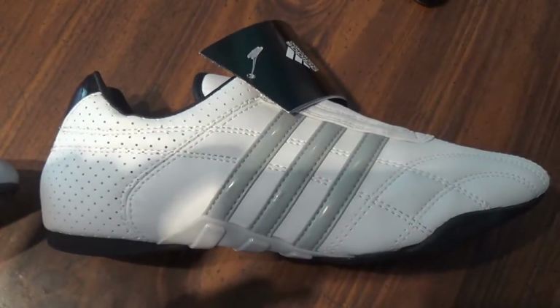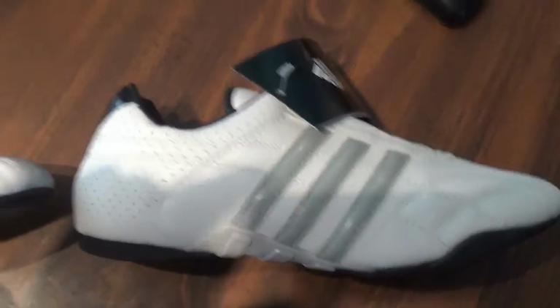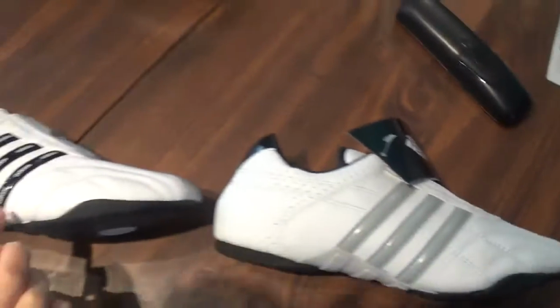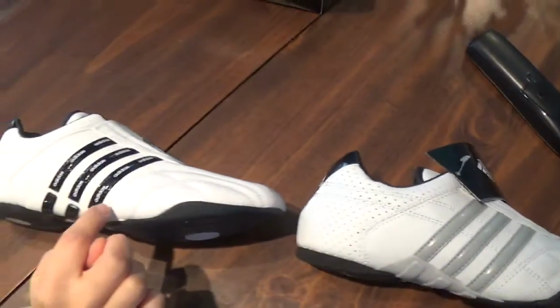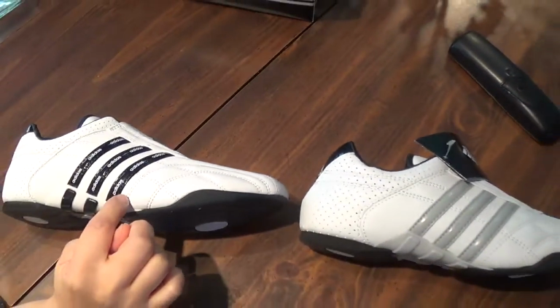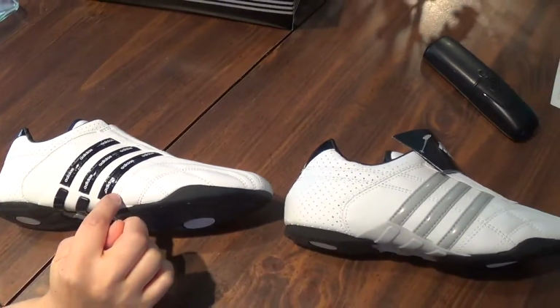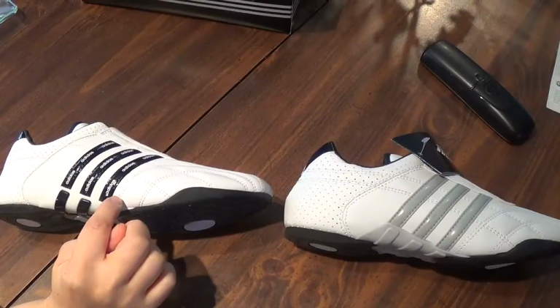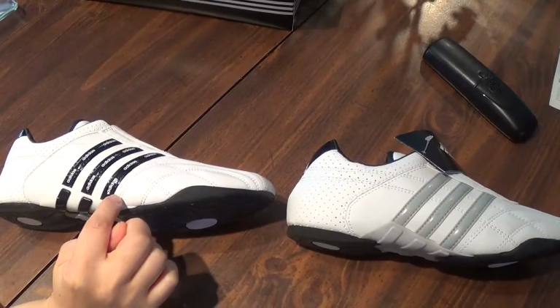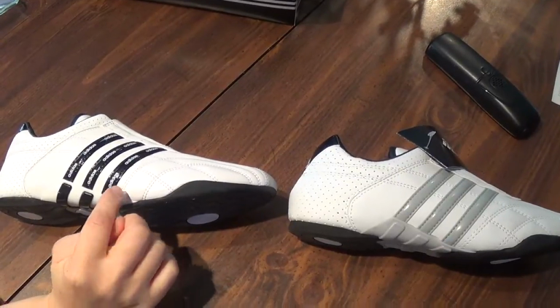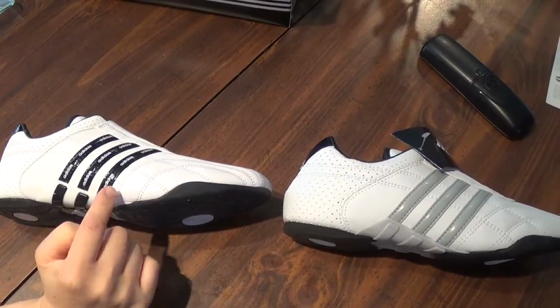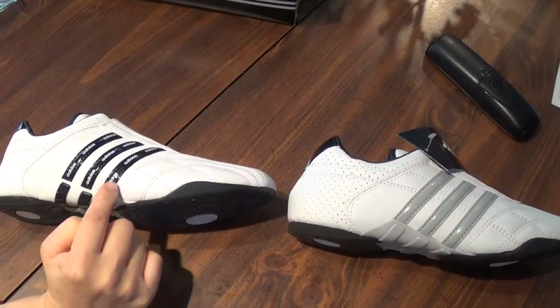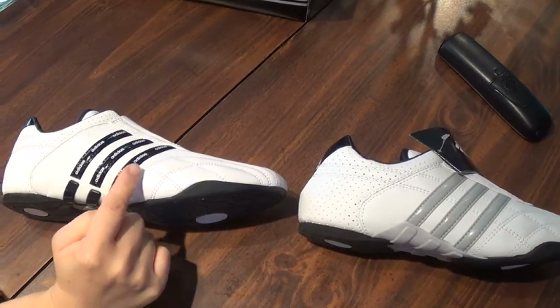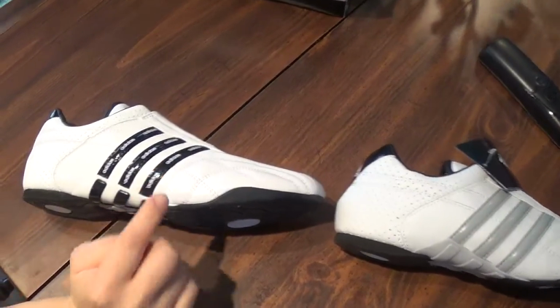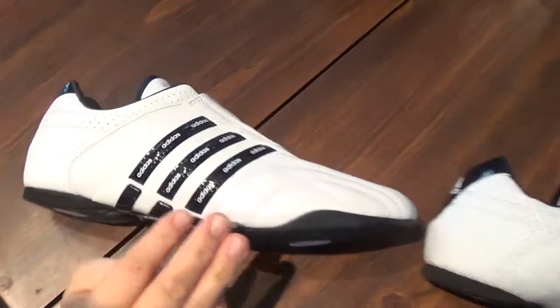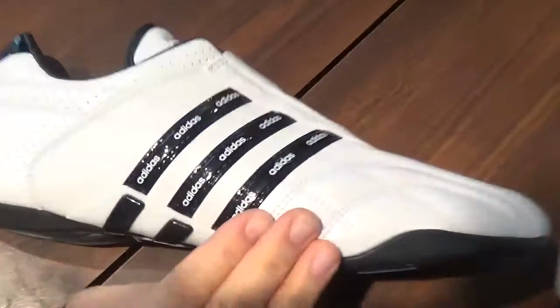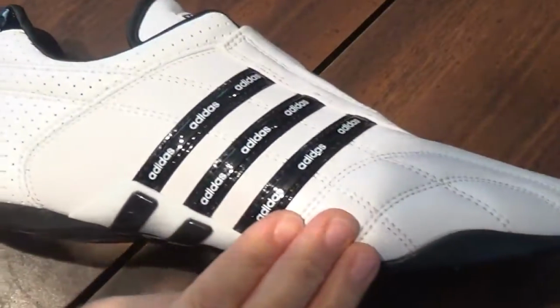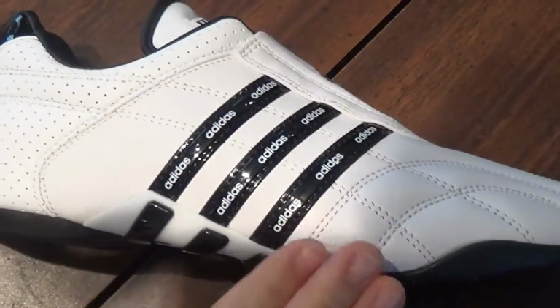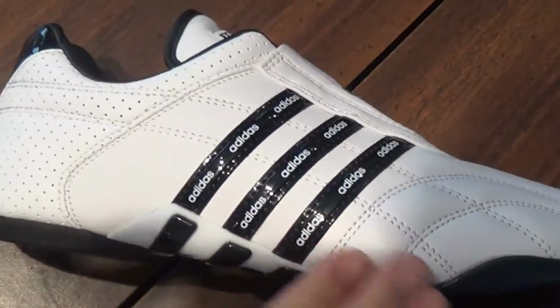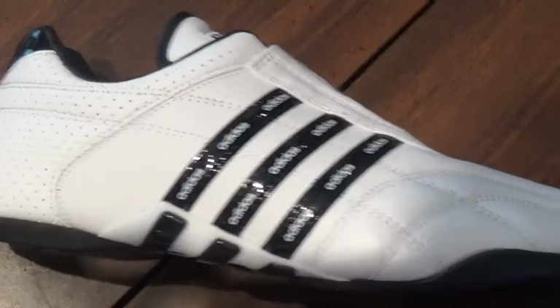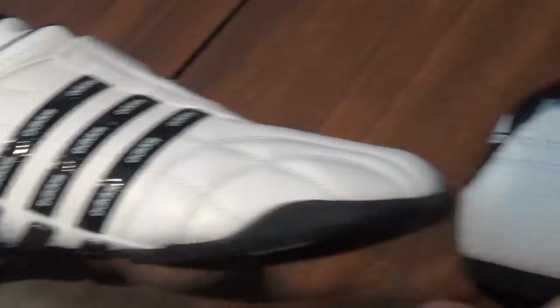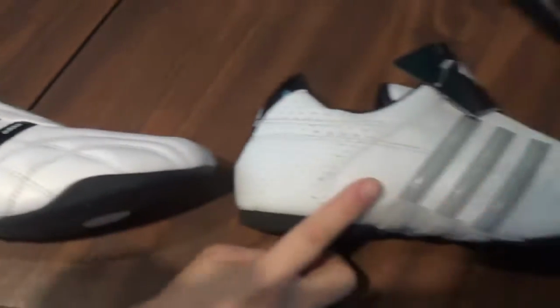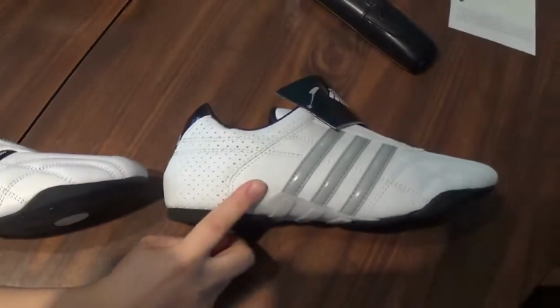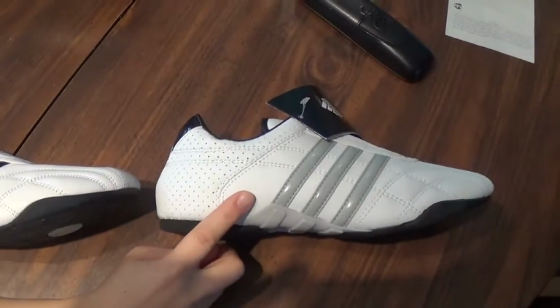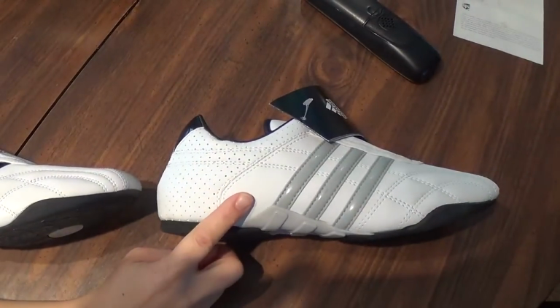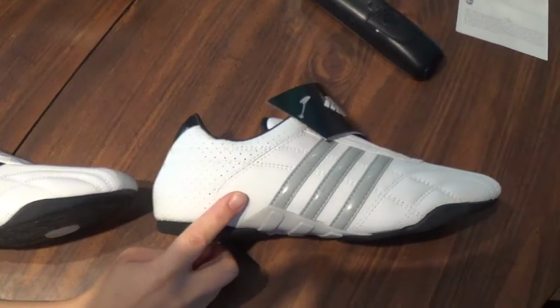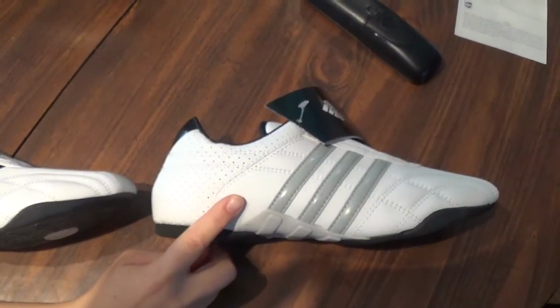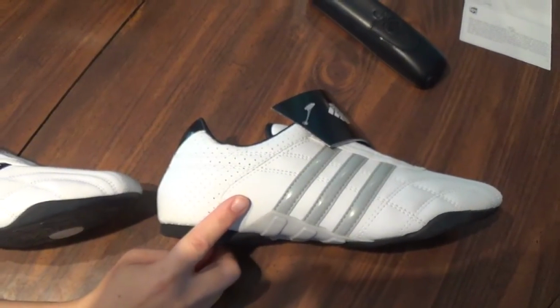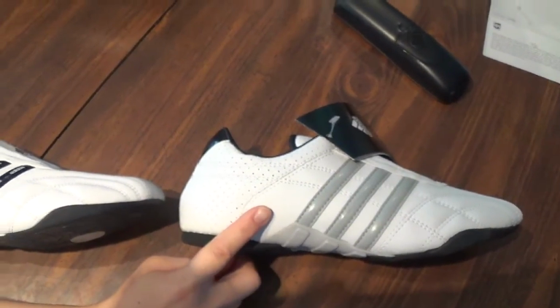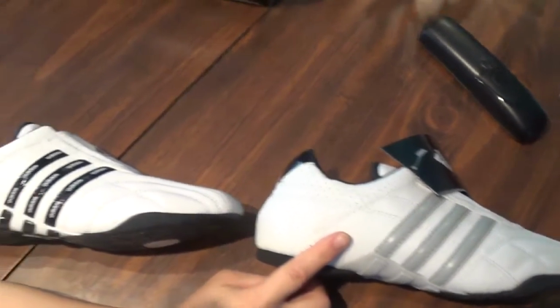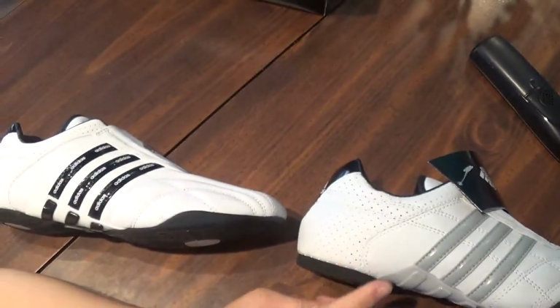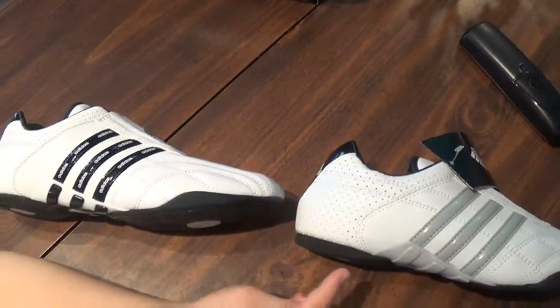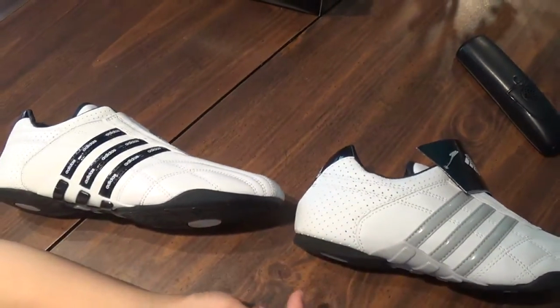The old one looks nicer, the old one represents the brand better, and it's got the Adidas word on it. I think the old one is so much cooler, but the new one looks kind of boring — it doesn't even look like Adidas. I like the black stripes a lot.